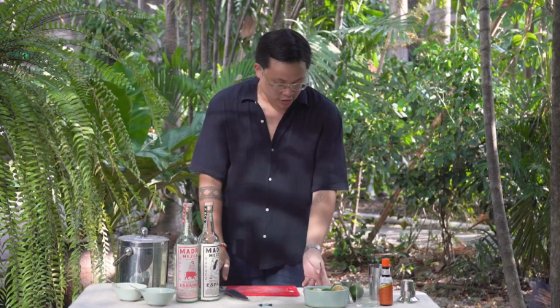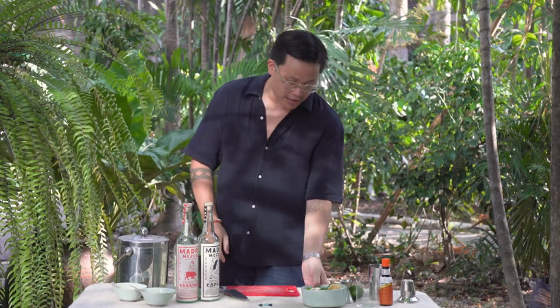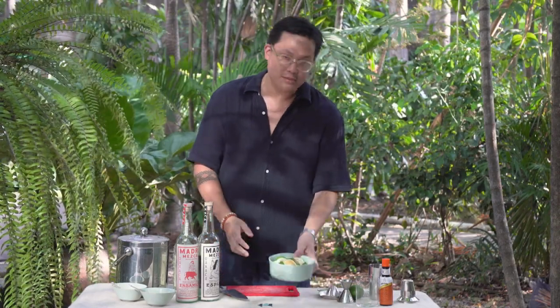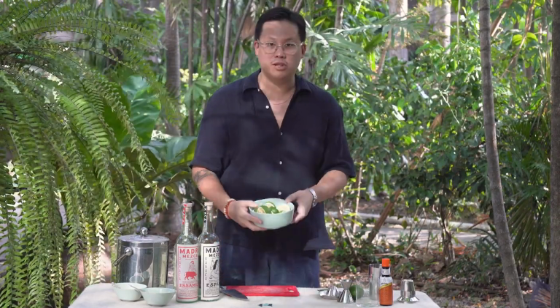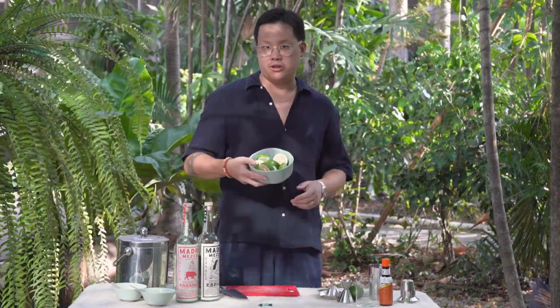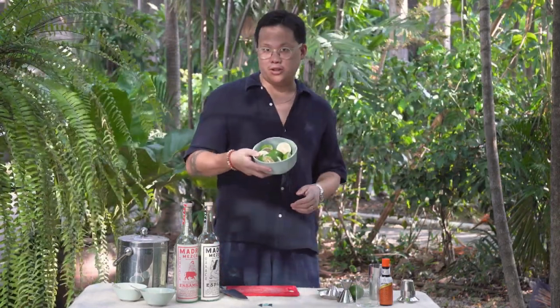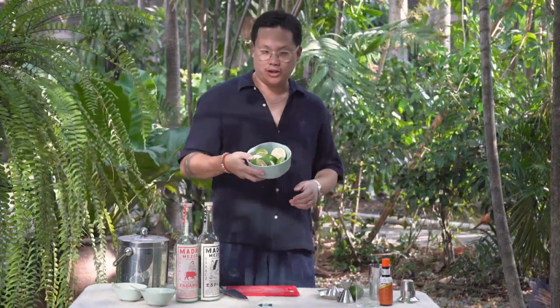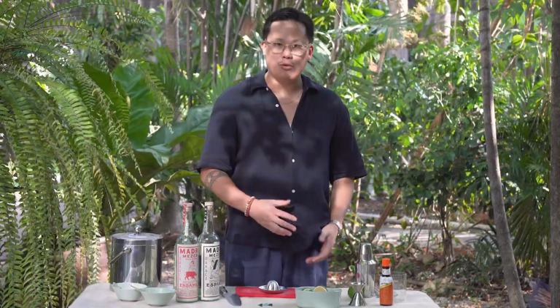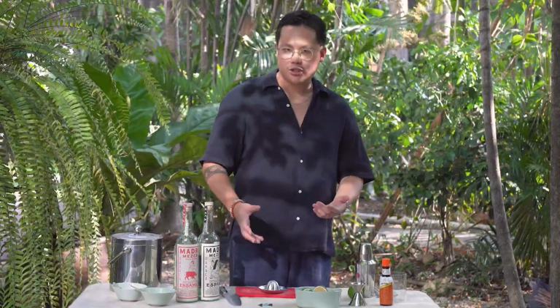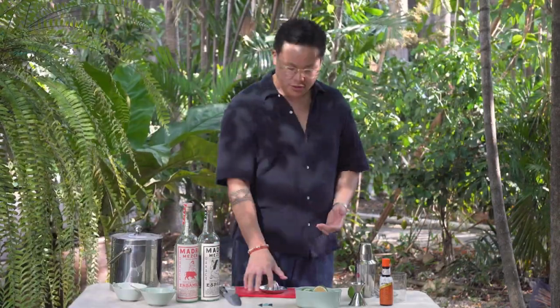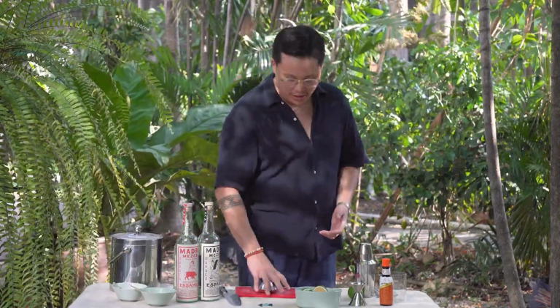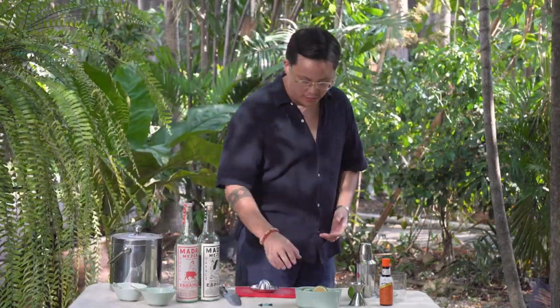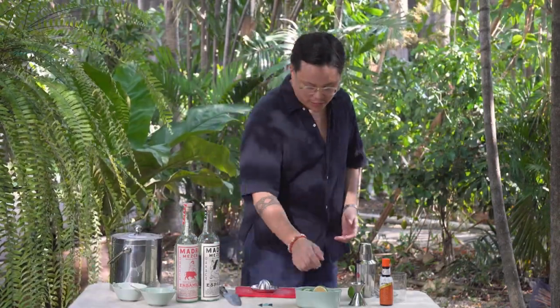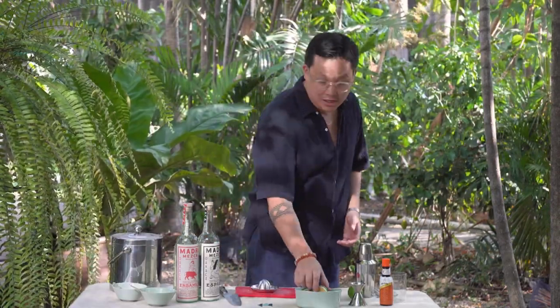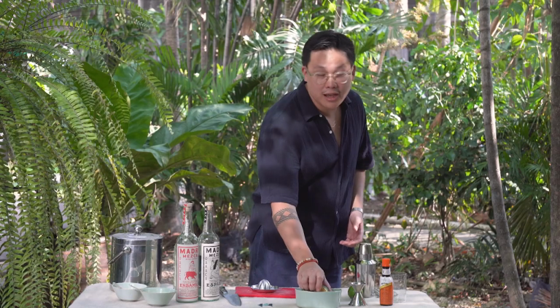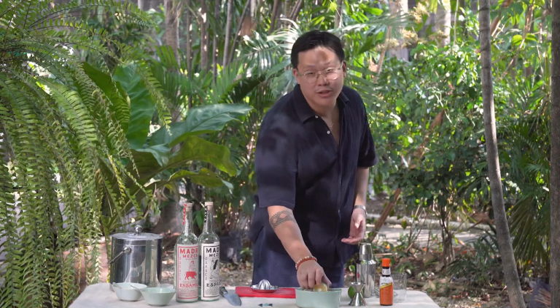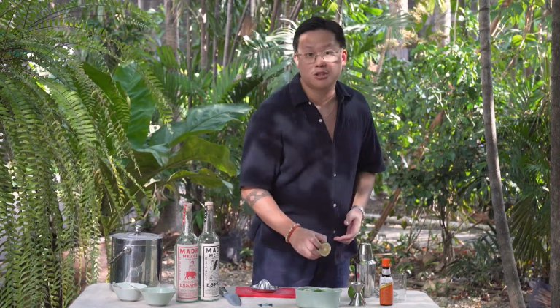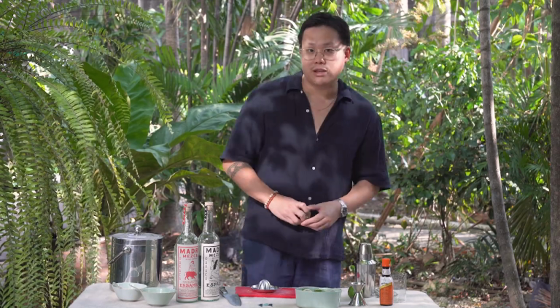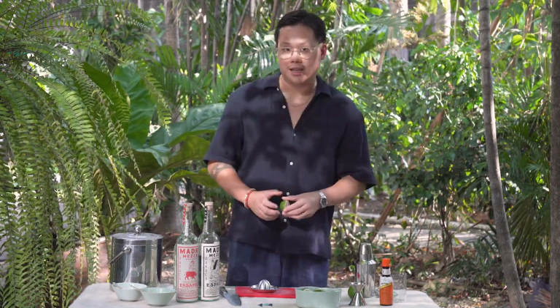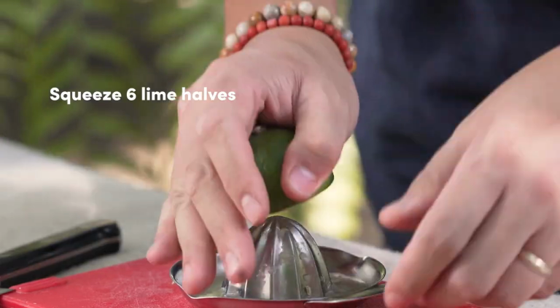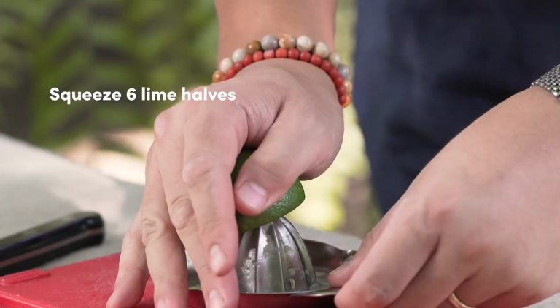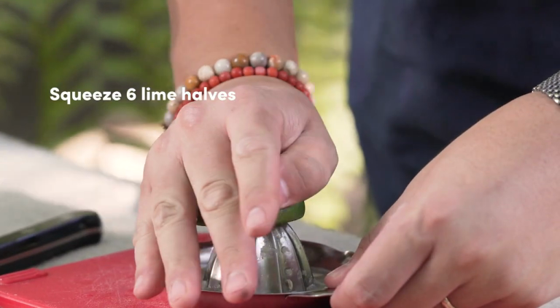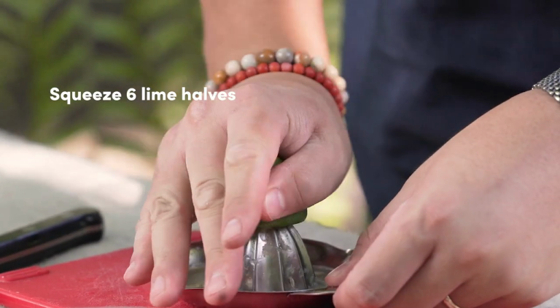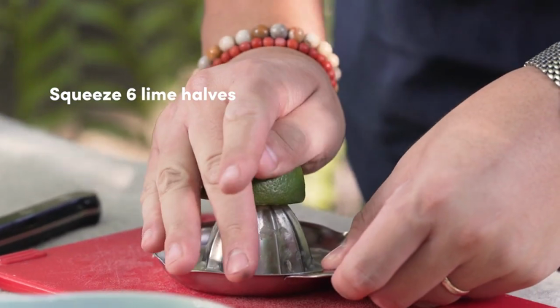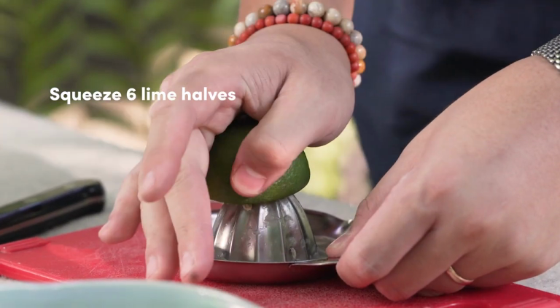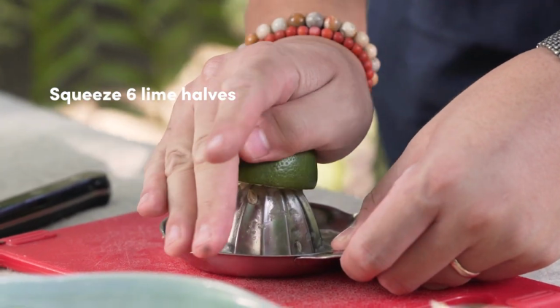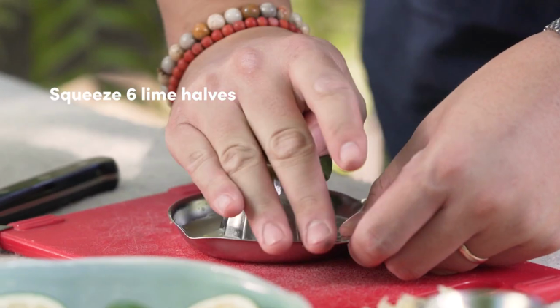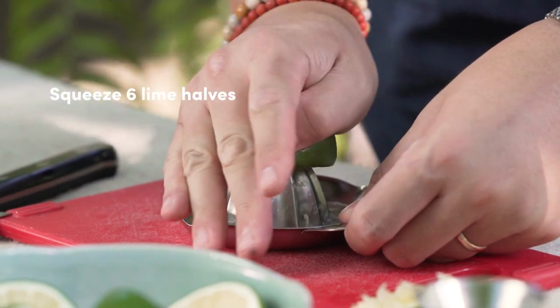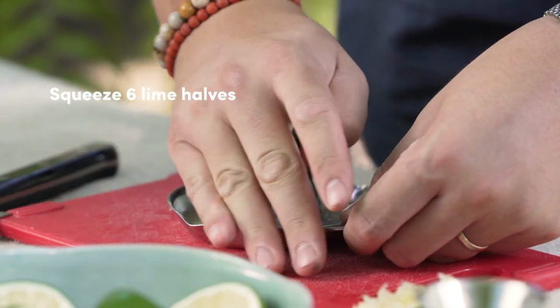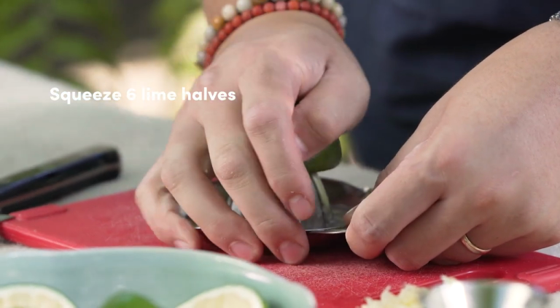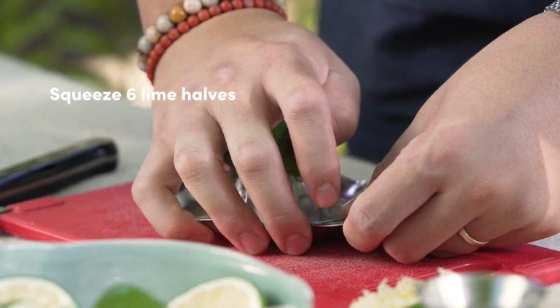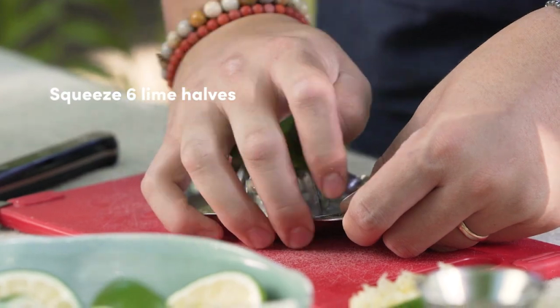Cut your limes, which I already did earlier. Whatever squeezer or device you have to get the juice out, just squeeze the juice out as I'm doing right here.